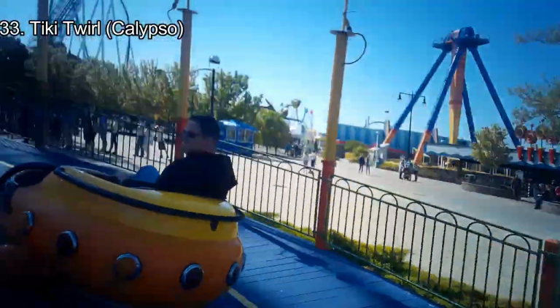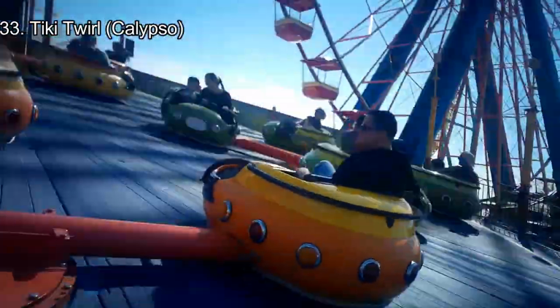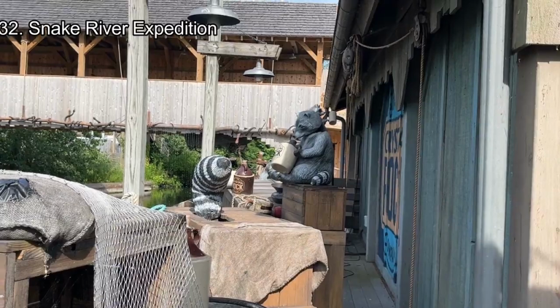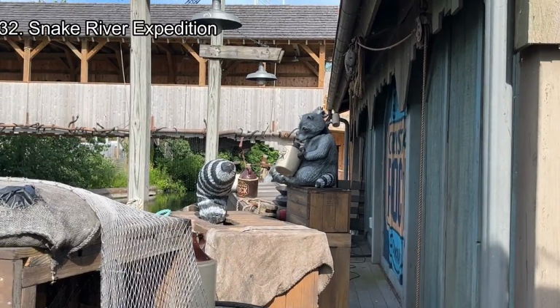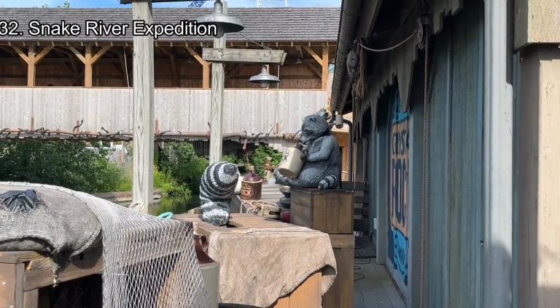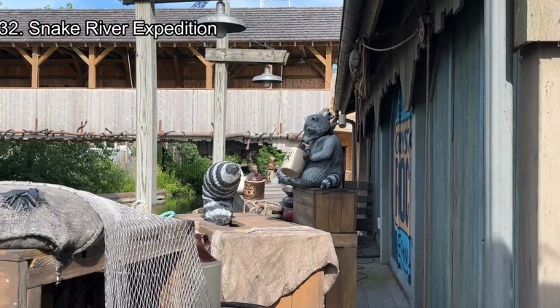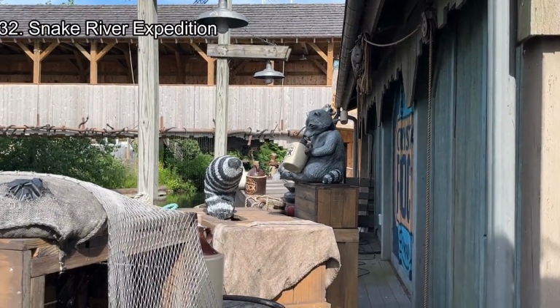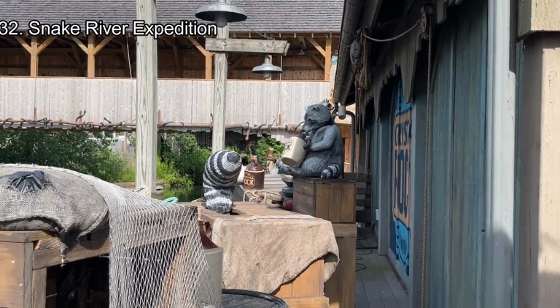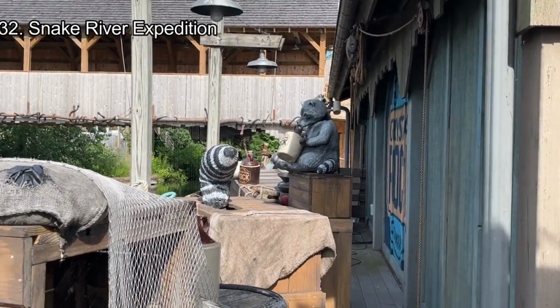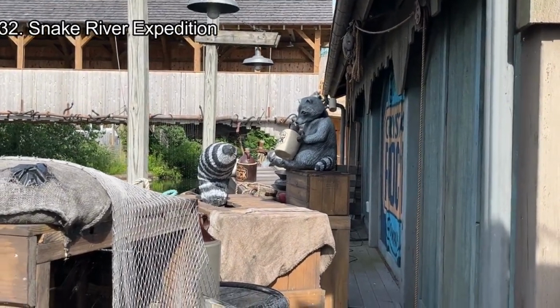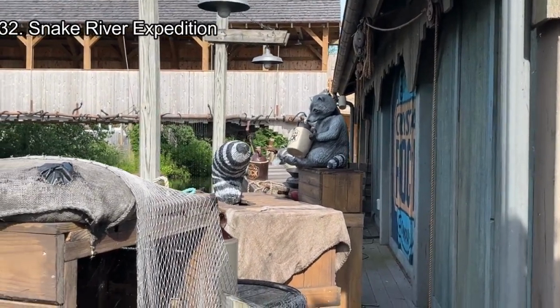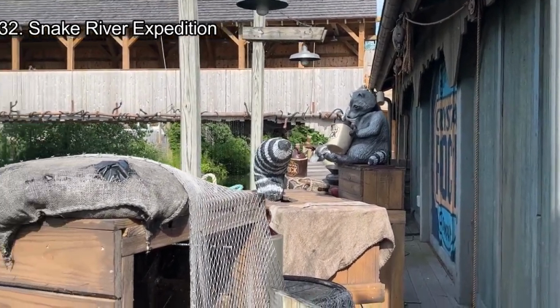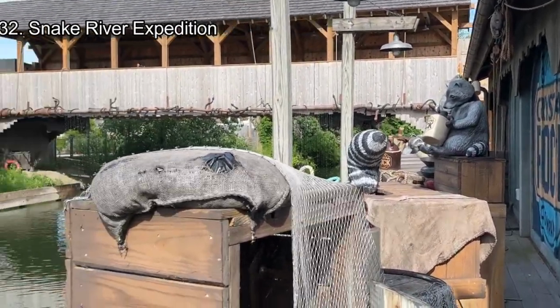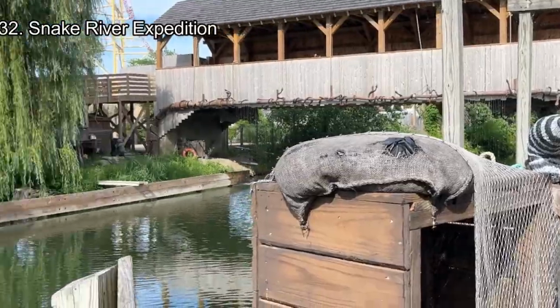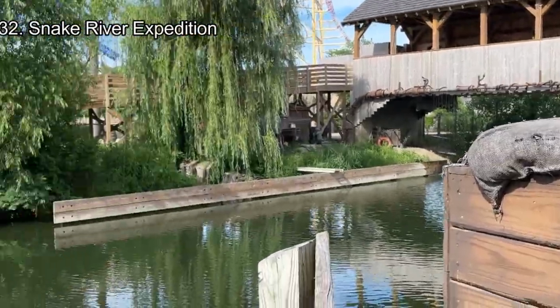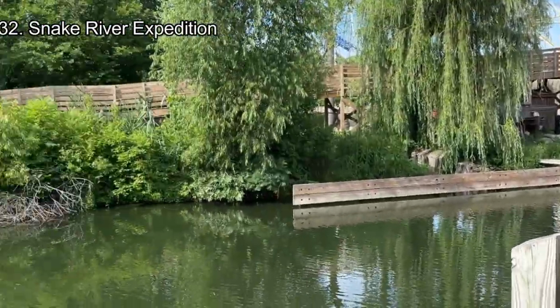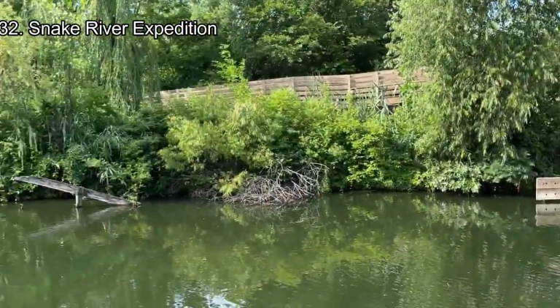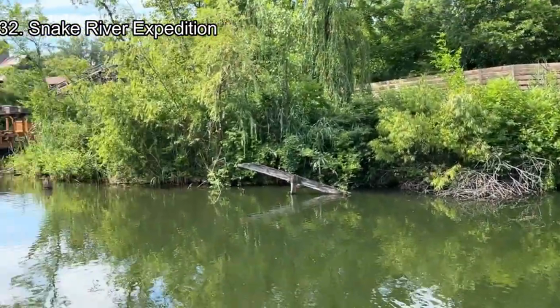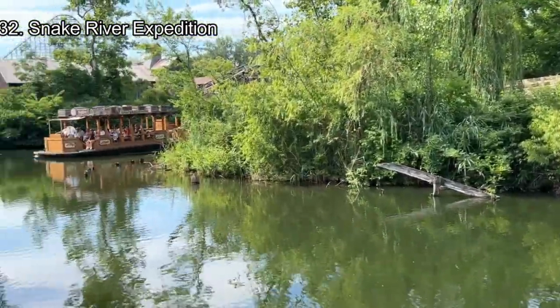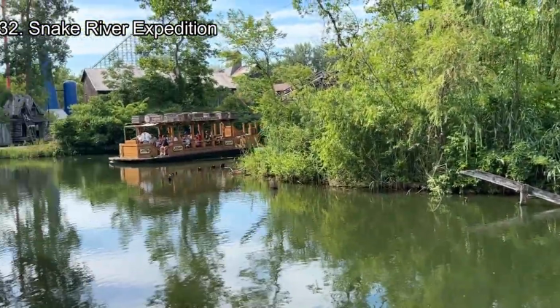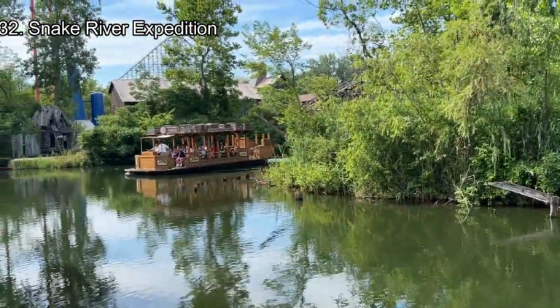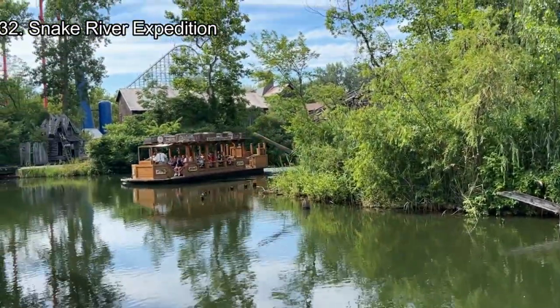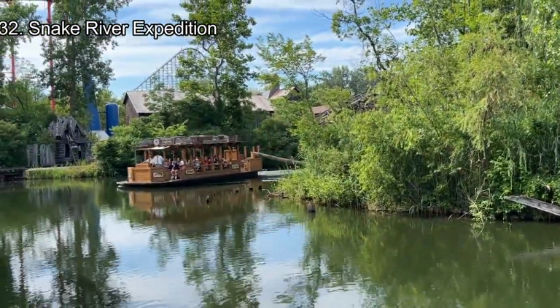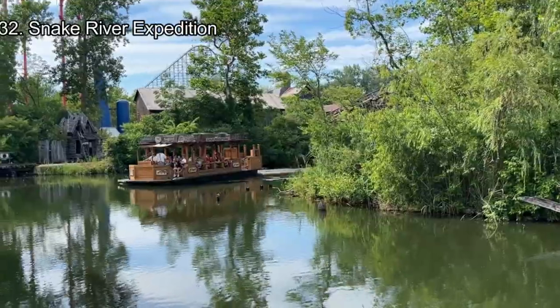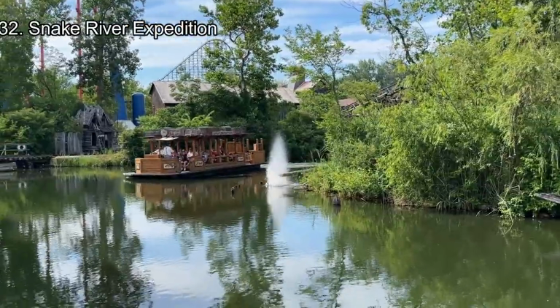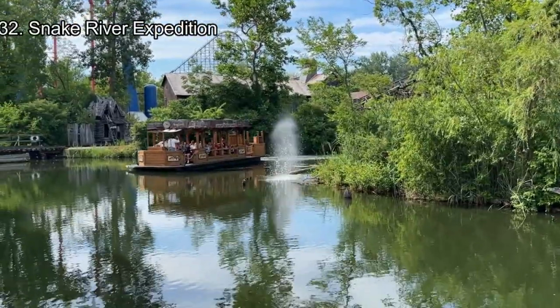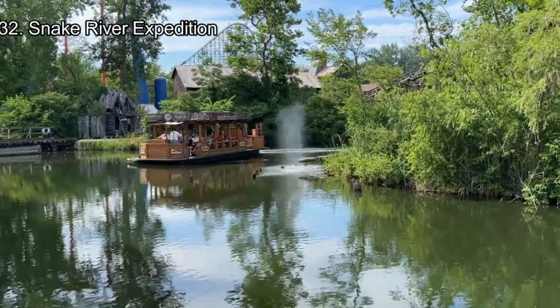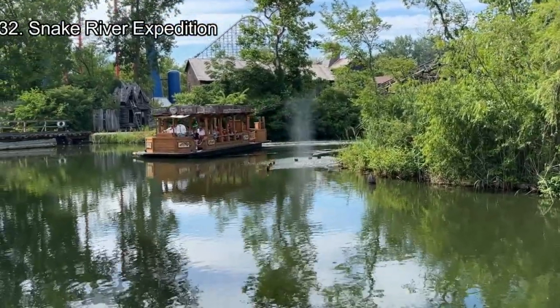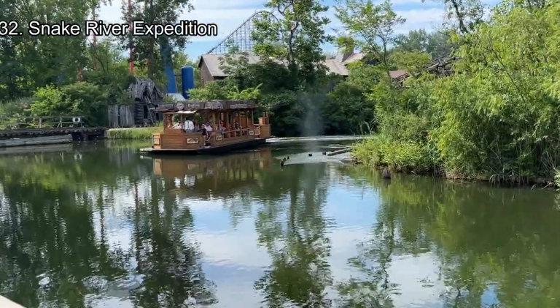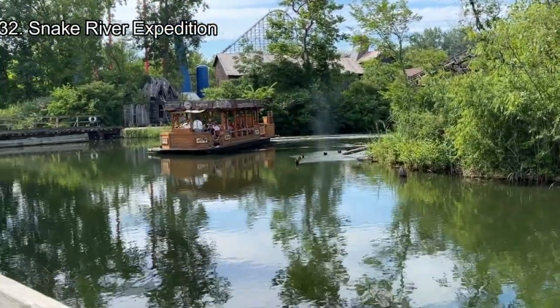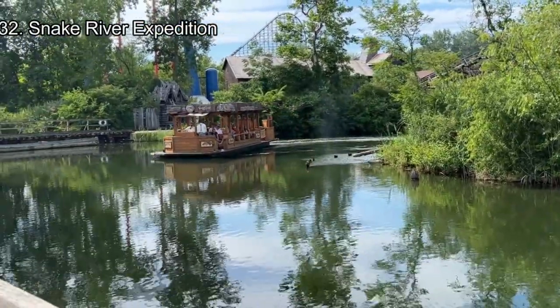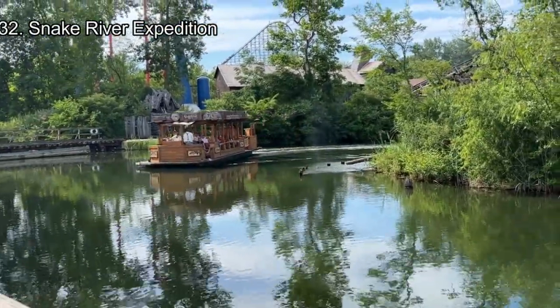Number 32: Snake River Expedition. Snake River Expedition is the newest ride in the park before the boardwalk, and it is a slow but very relaxing experience. Riders take part in a journey around Adventure Island and witness many actors and animatronics throughout the story. It's entertaining and serves as a great break from the rest of the park.